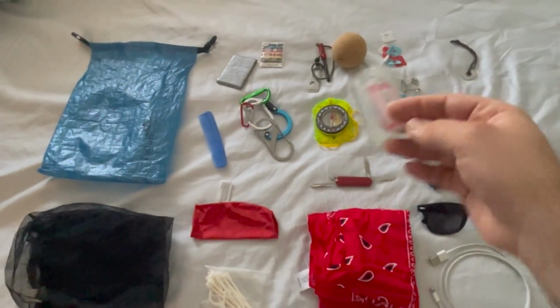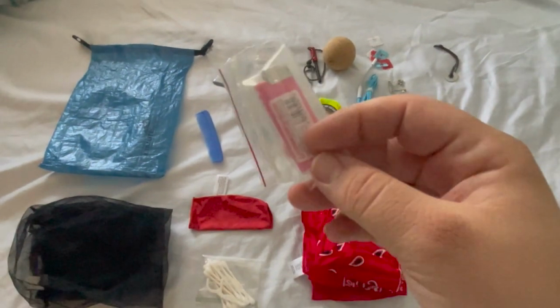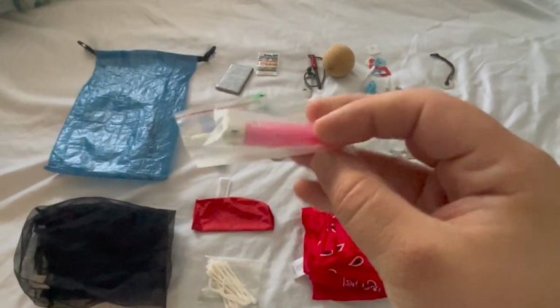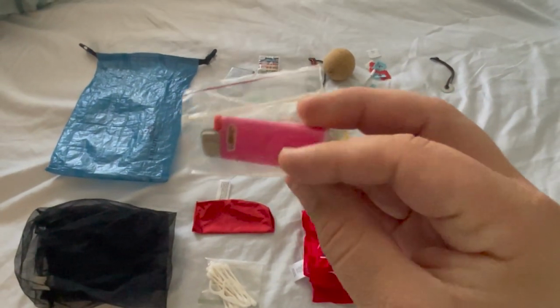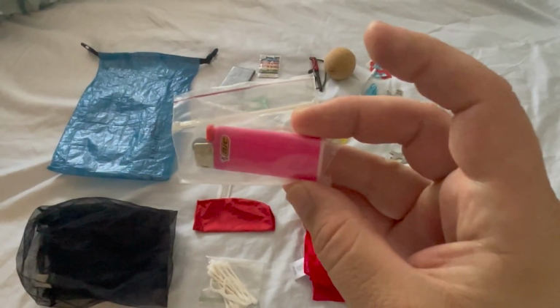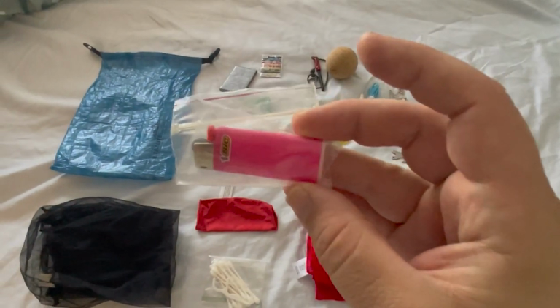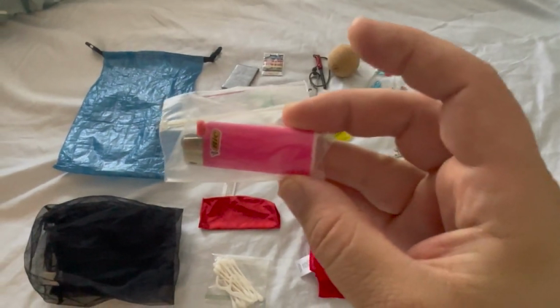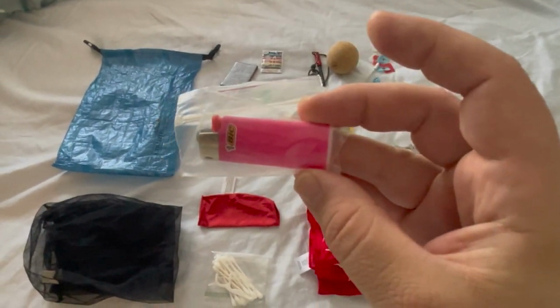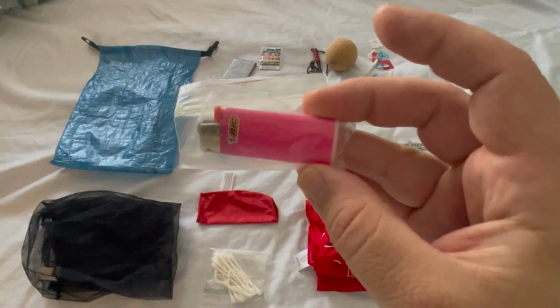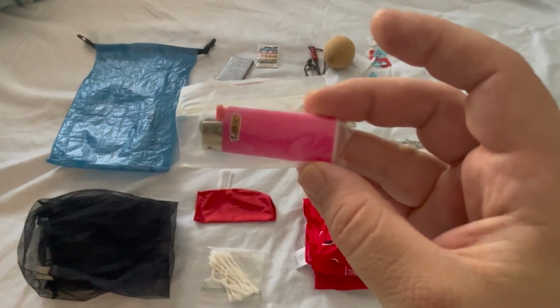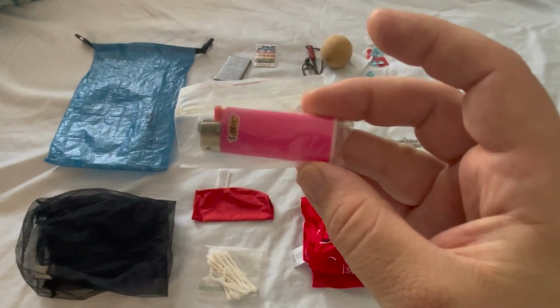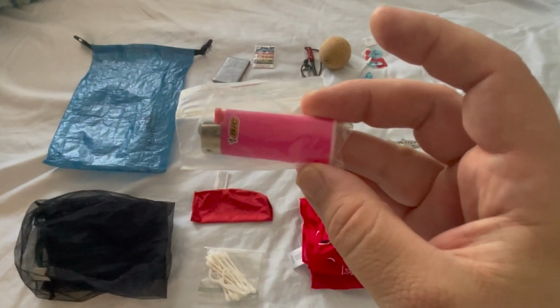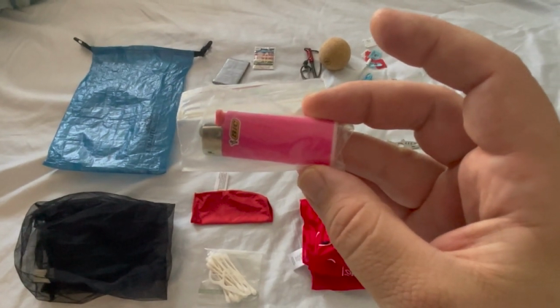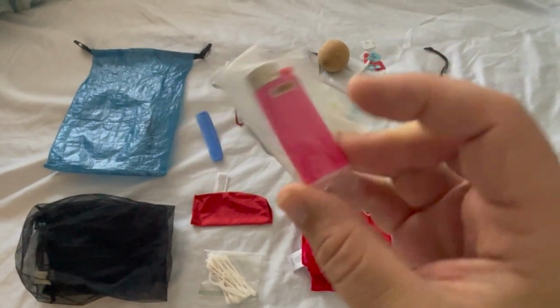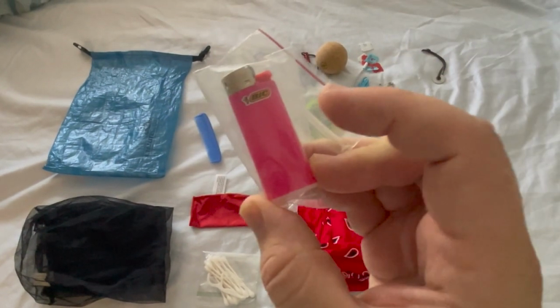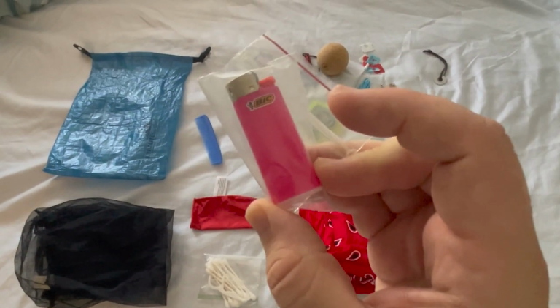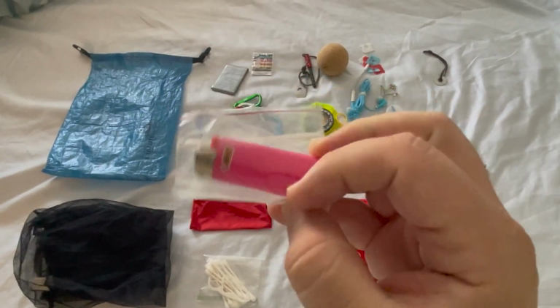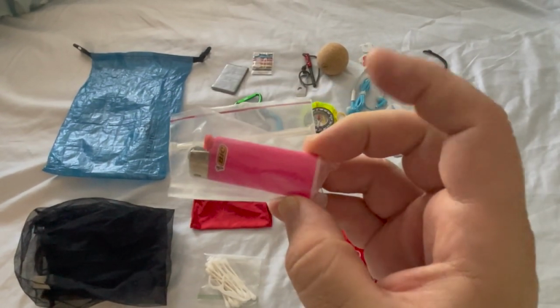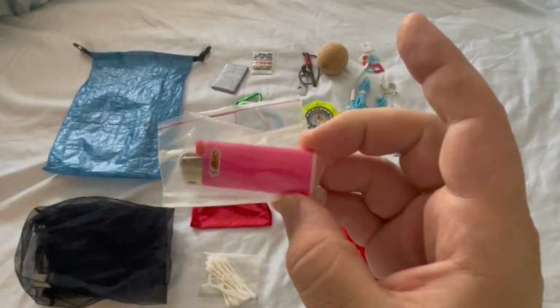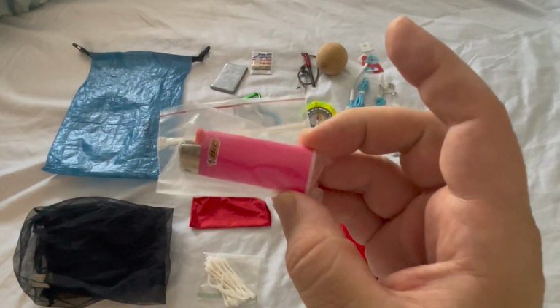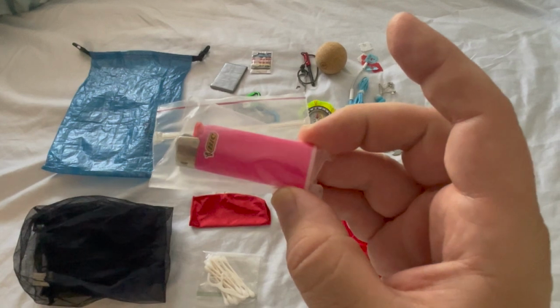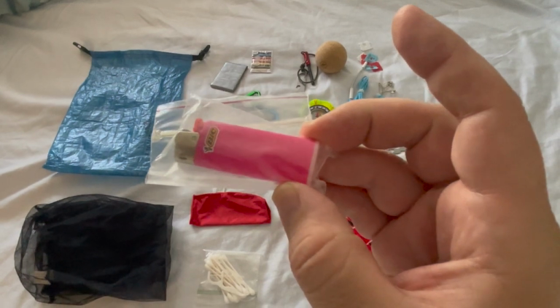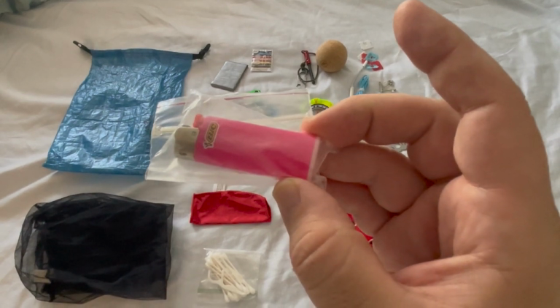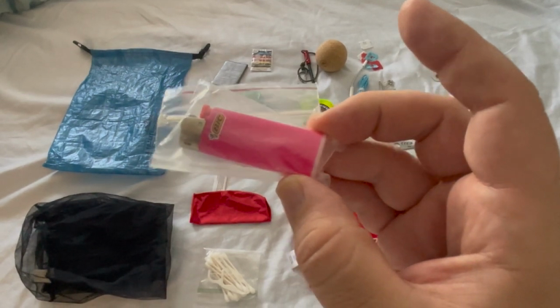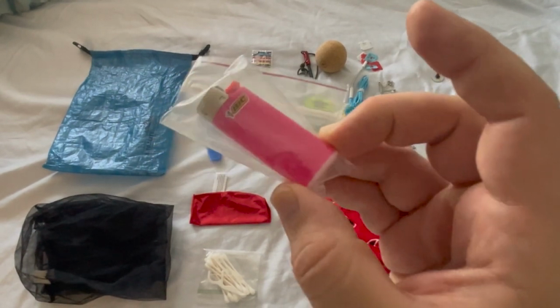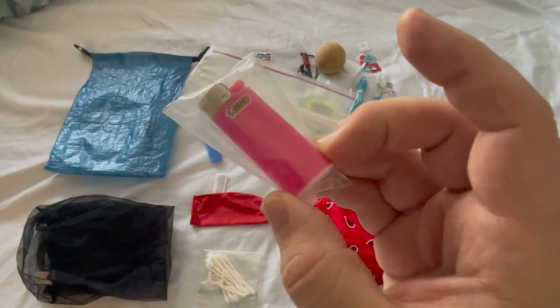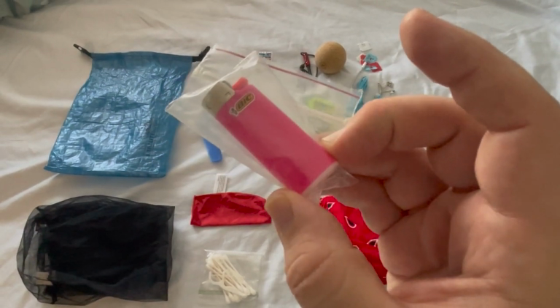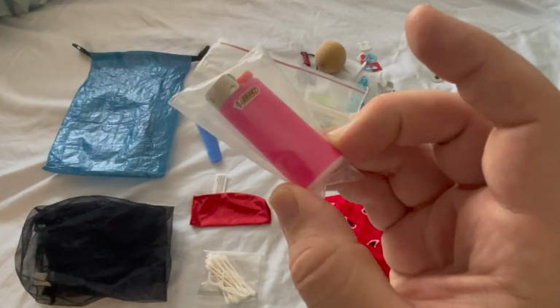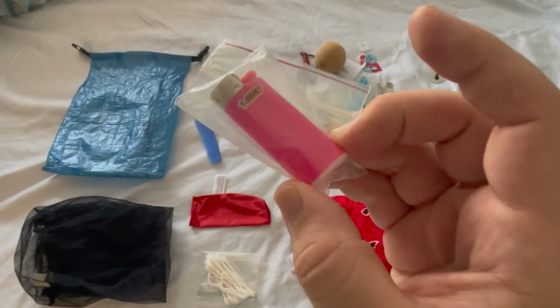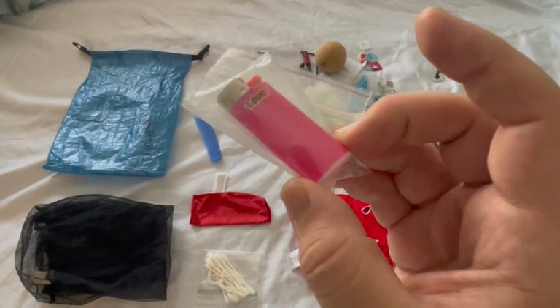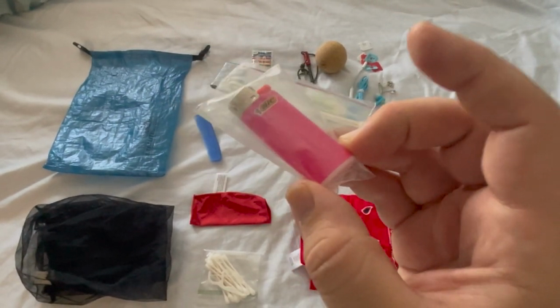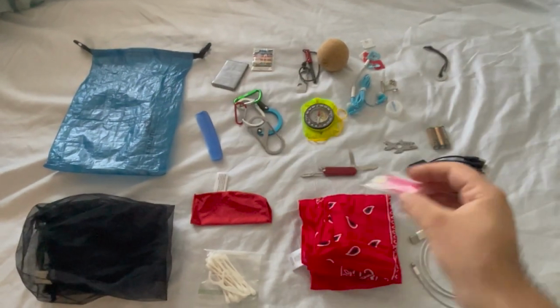I always carry a Bic Mini lighter with me. I have a piezo igniter on all of my cooking gear, but having an extra mini Bic is always helpful, especially when I want to have a little campfire. Having it pink makes most hikers not want to steal it.